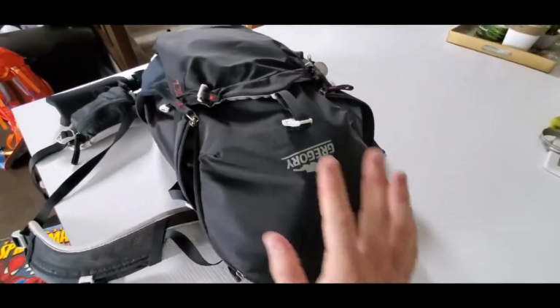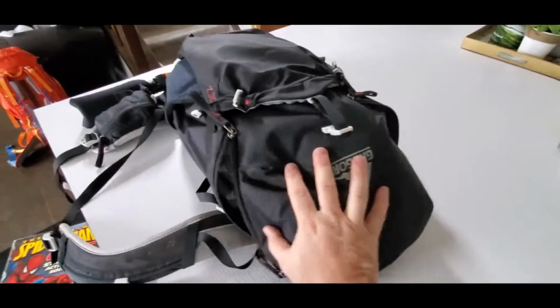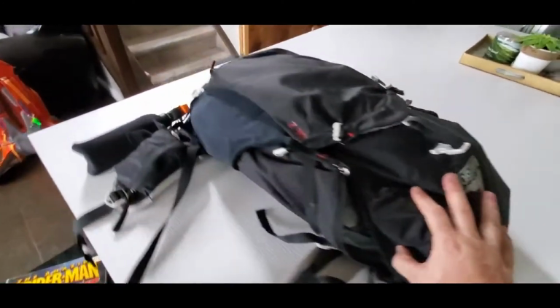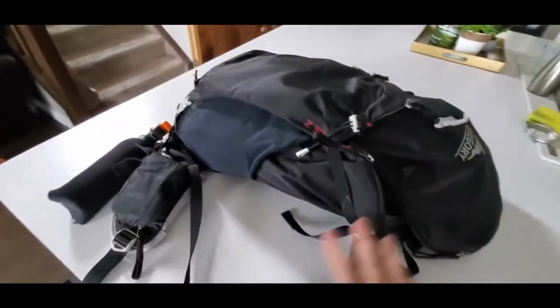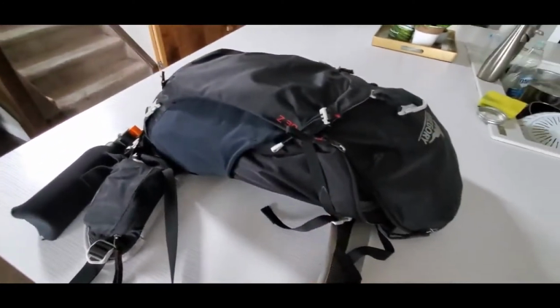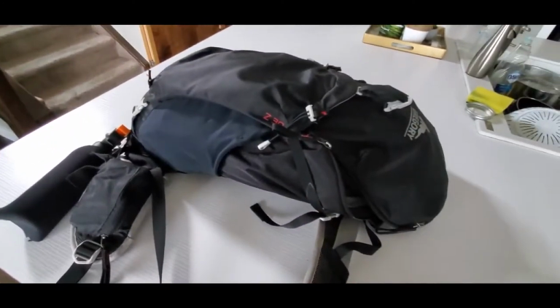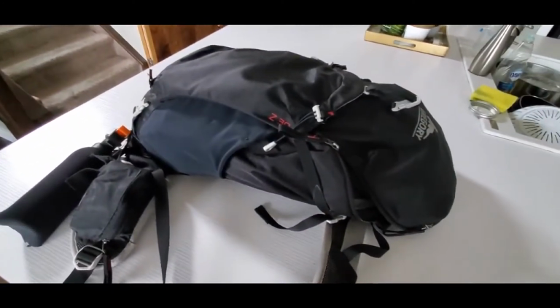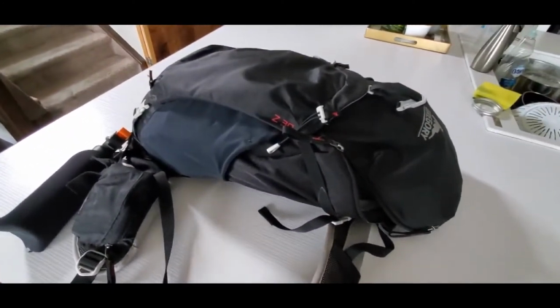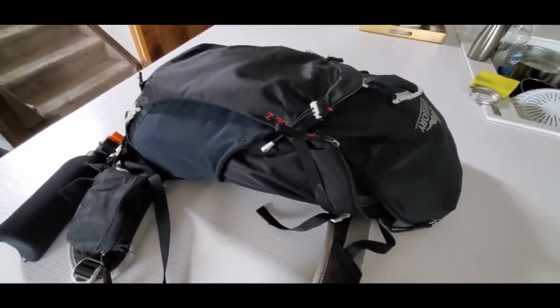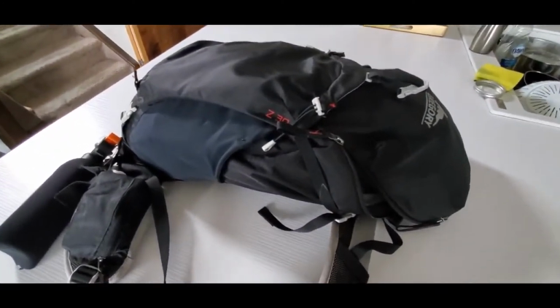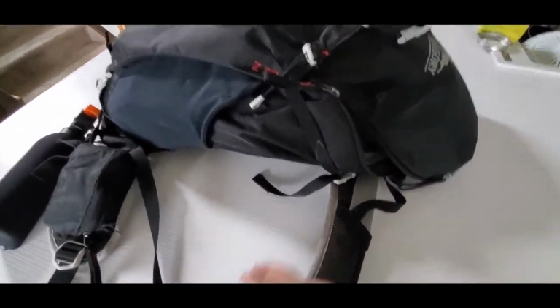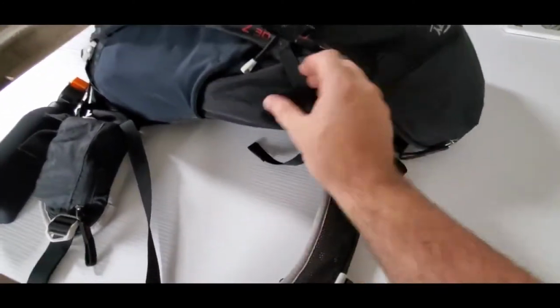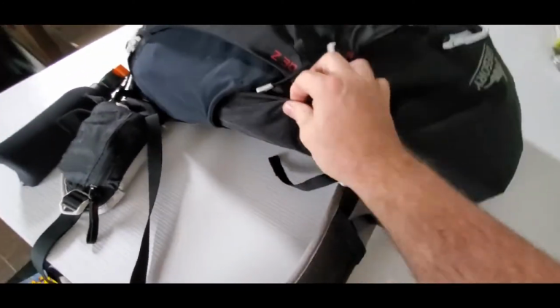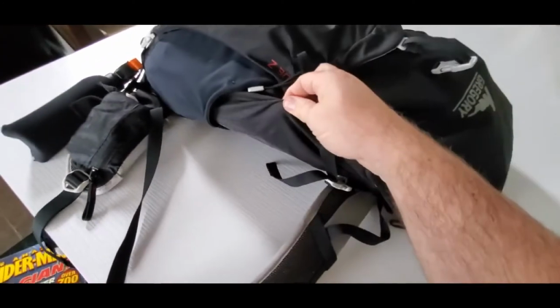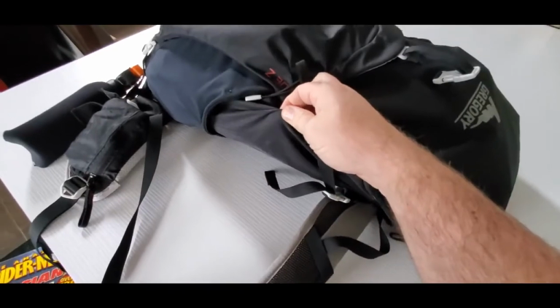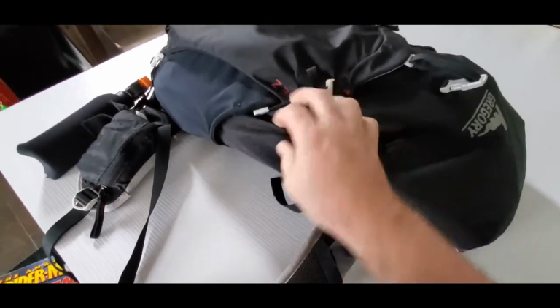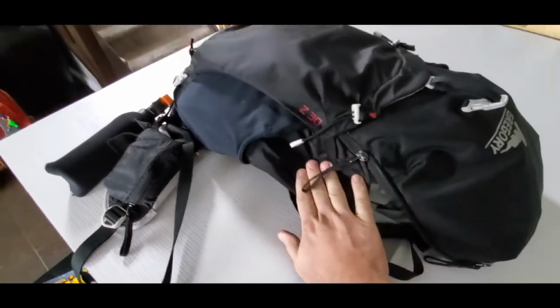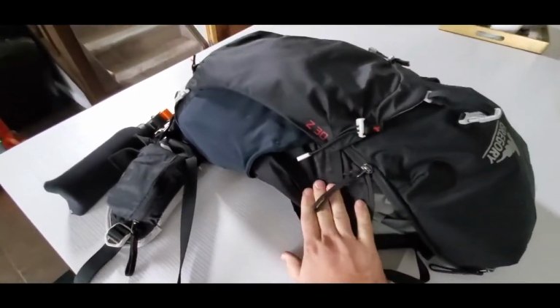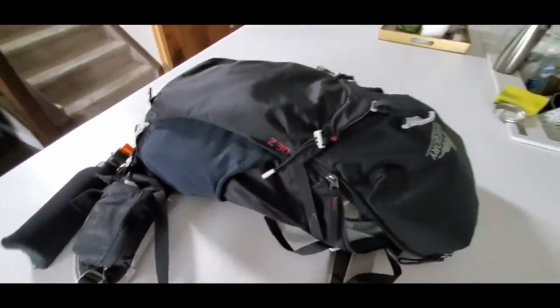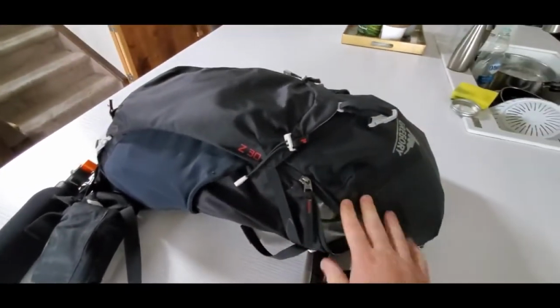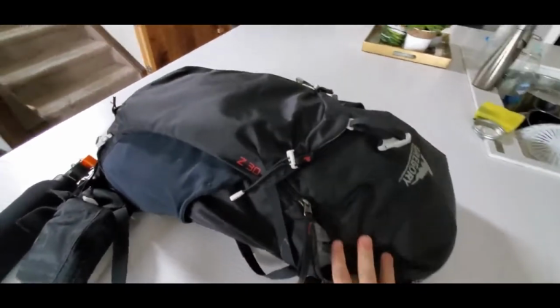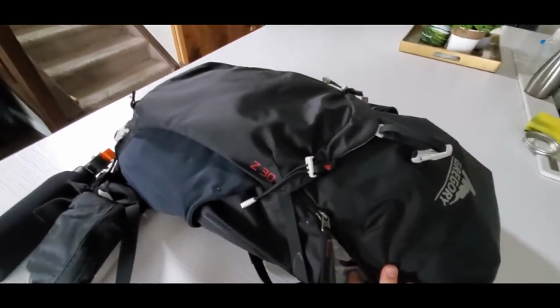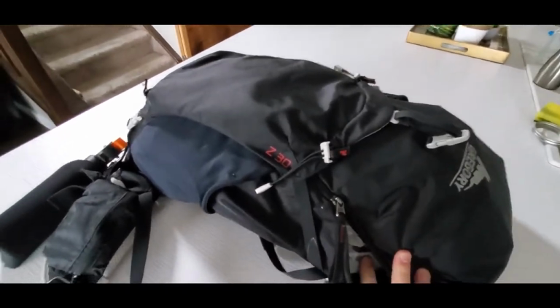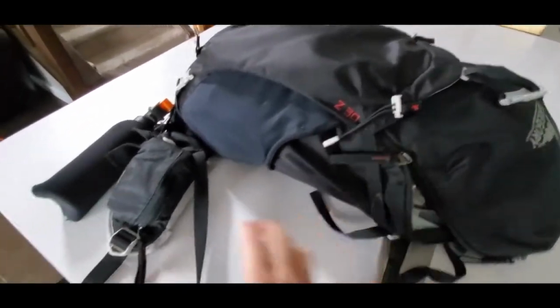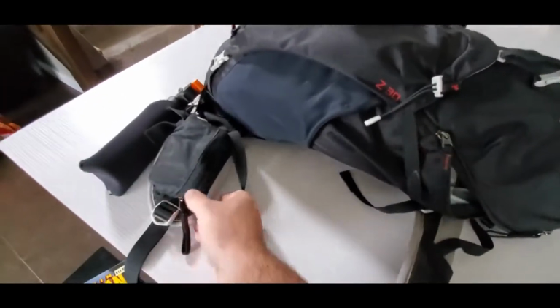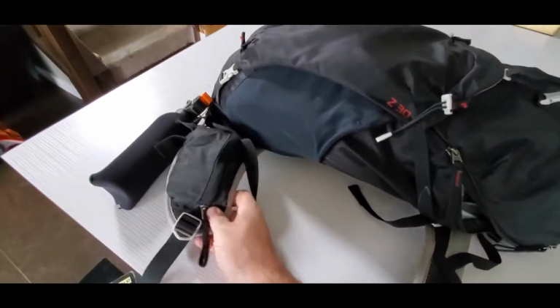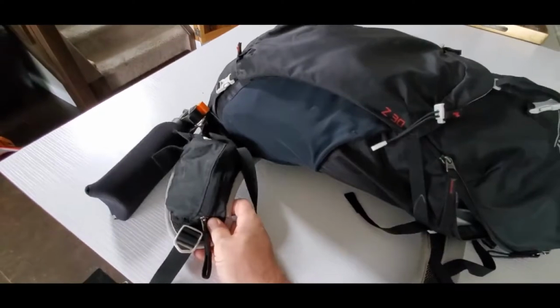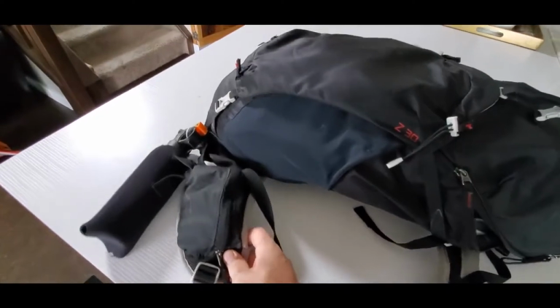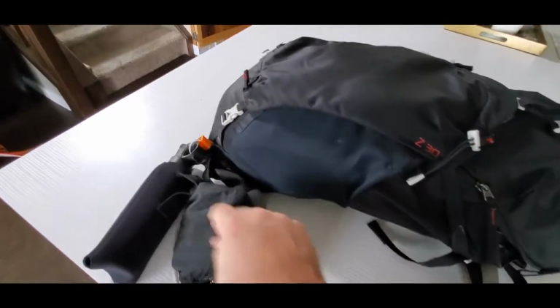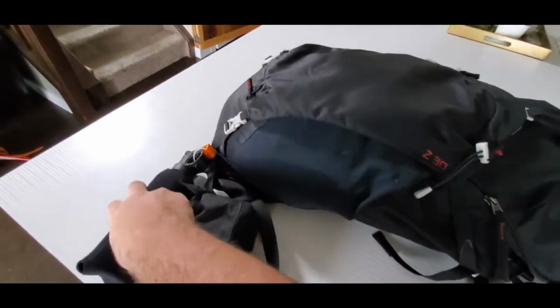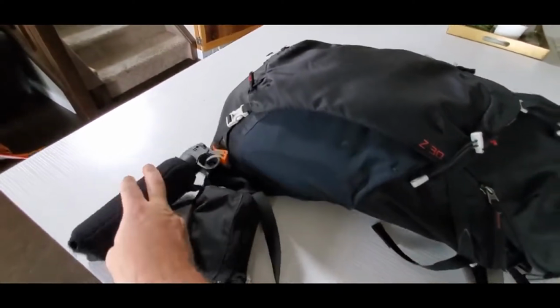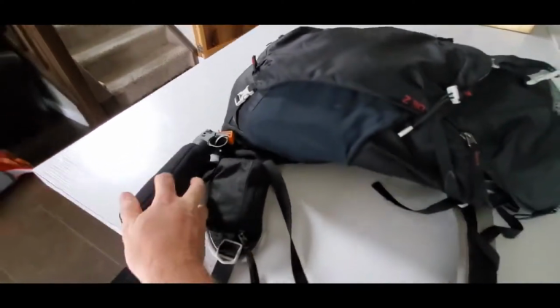So this is a Gregory pack. It's slightly less durable than the other pack. It still has the ripstop nylon, which is very useful. It's not designed to carry as heavy a load, but it has a solid hip belt, which you want on the outside of this pack.